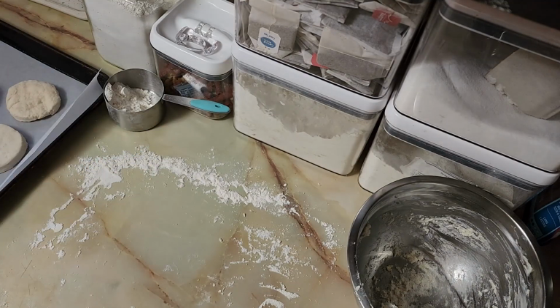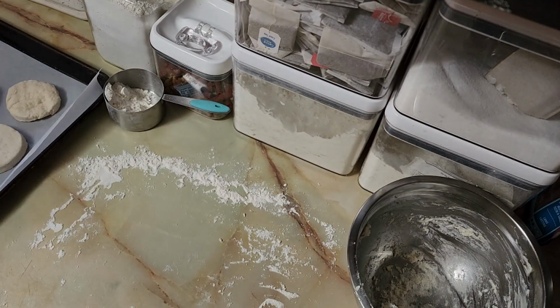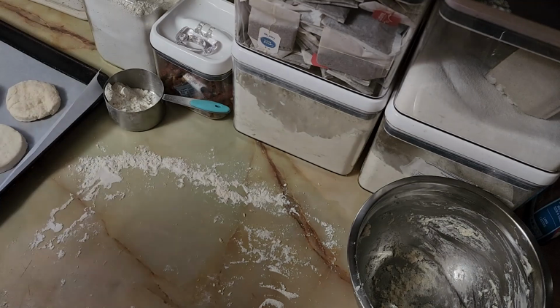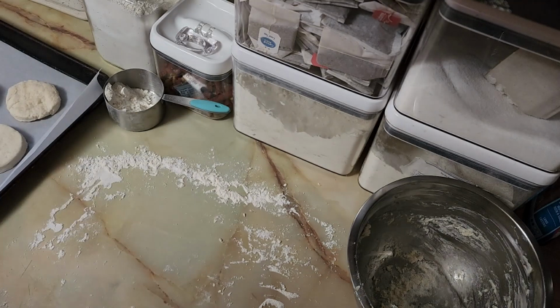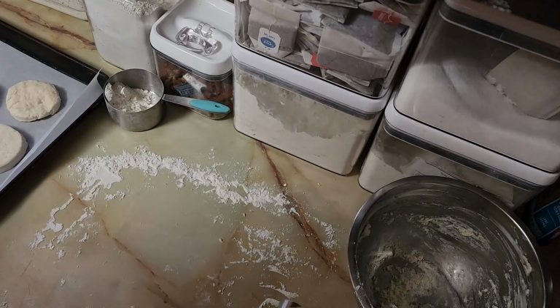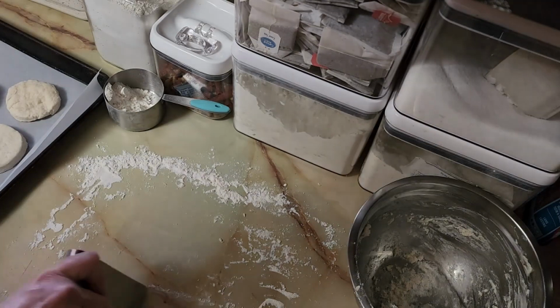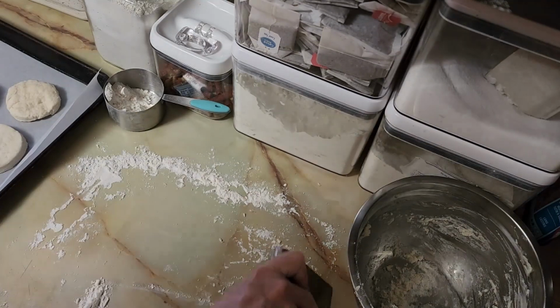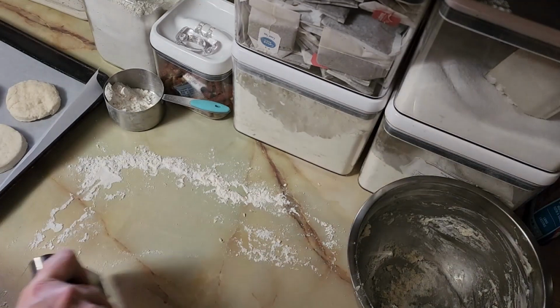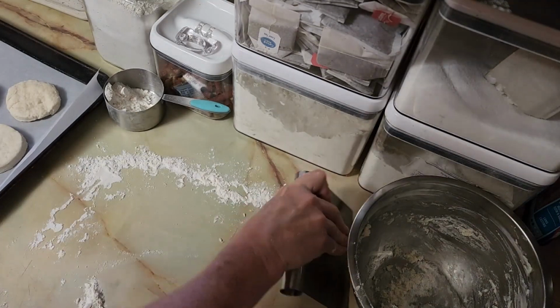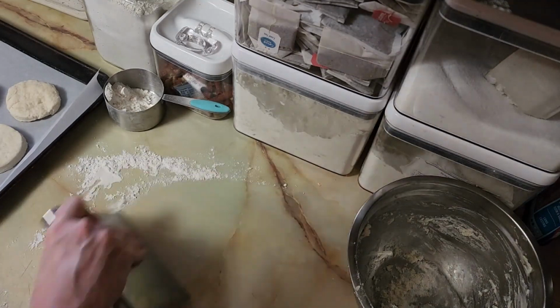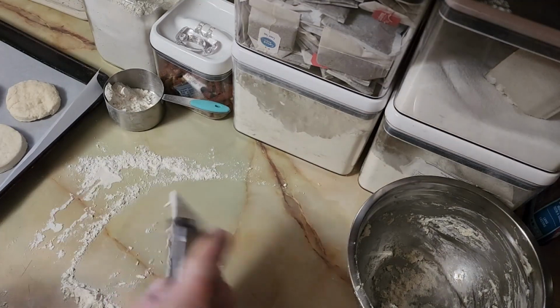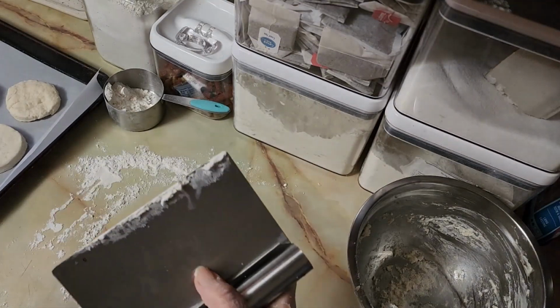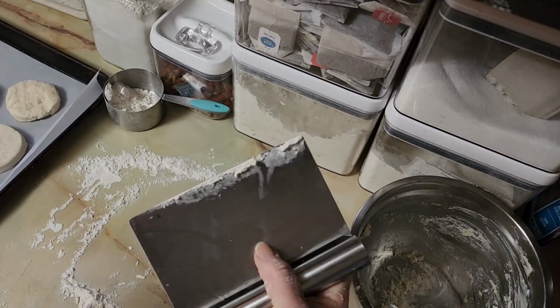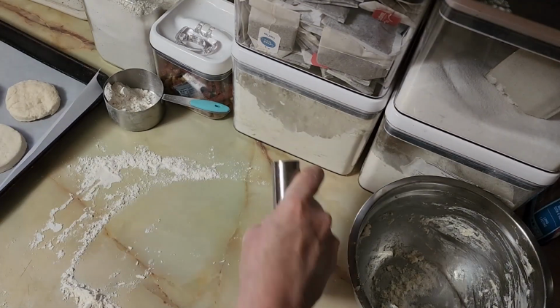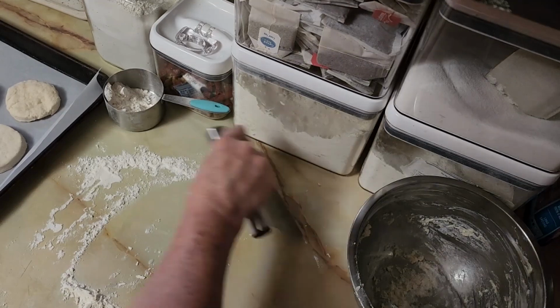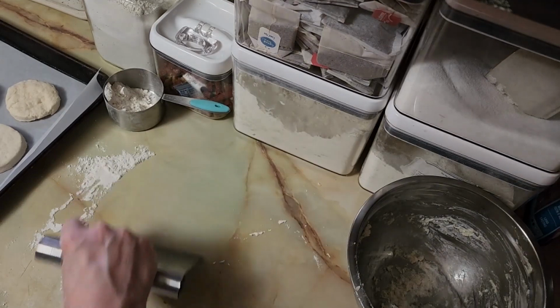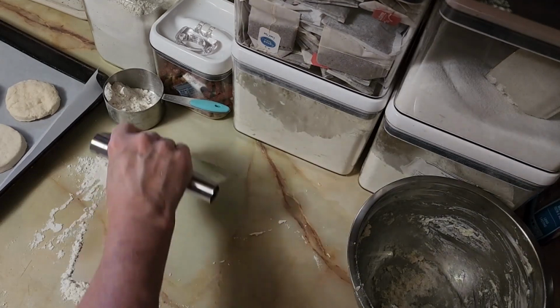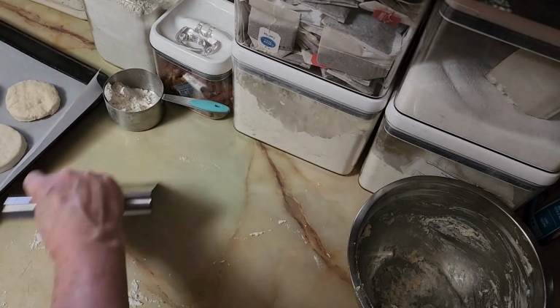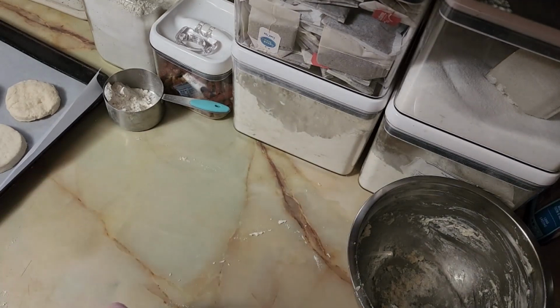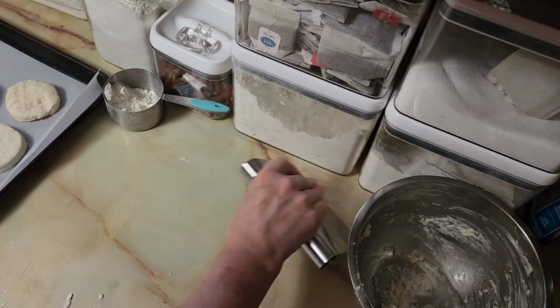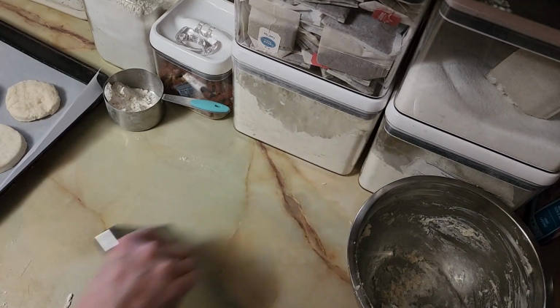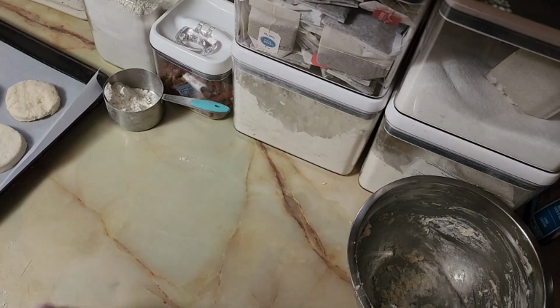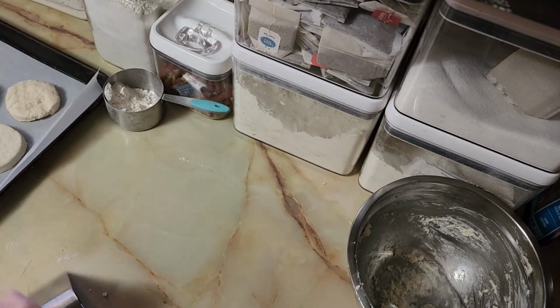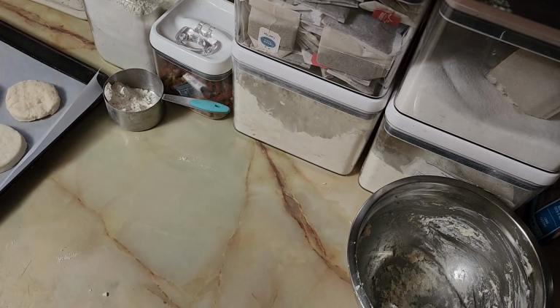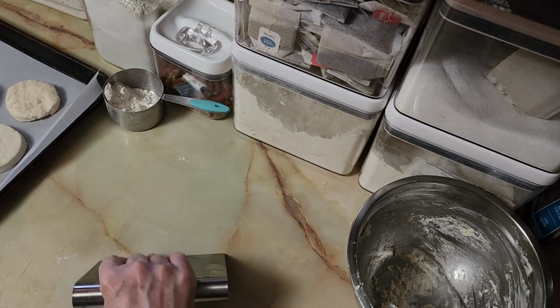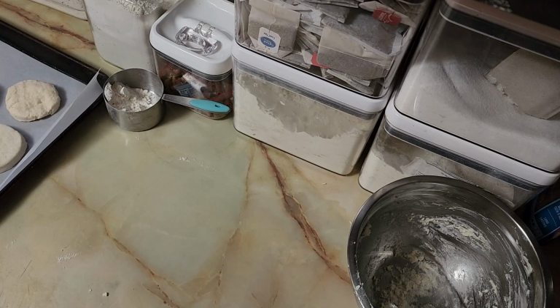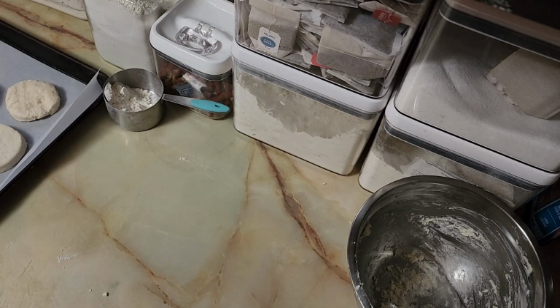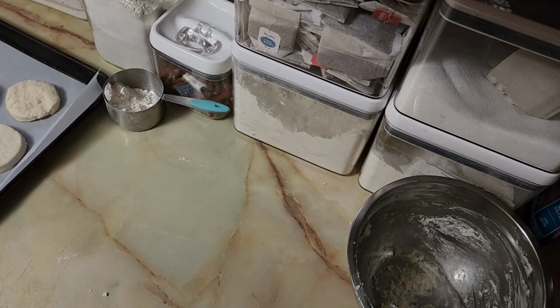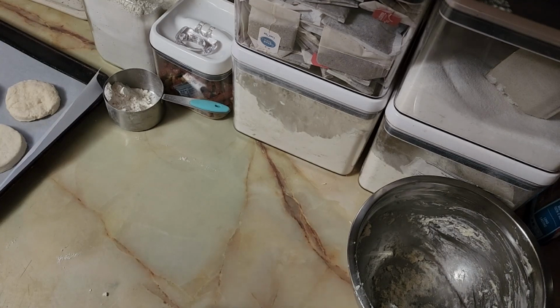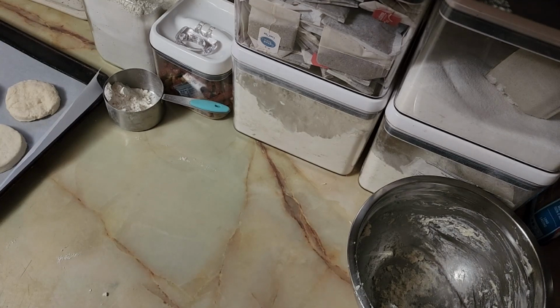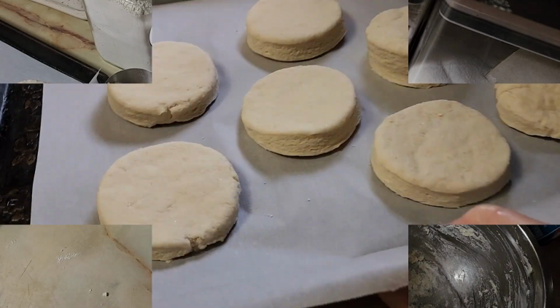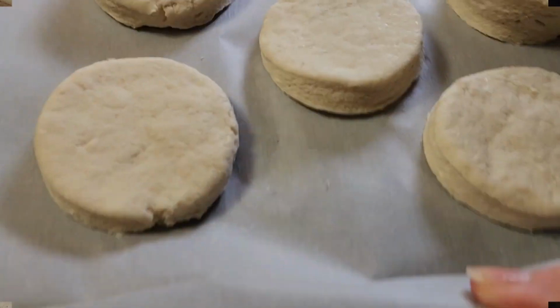Let me scrape this off — I love this potato cutter. I bought it years ago and it's my favorite kitchen toy. I use it to scrape off counters and cut potatoes, it's lovely.